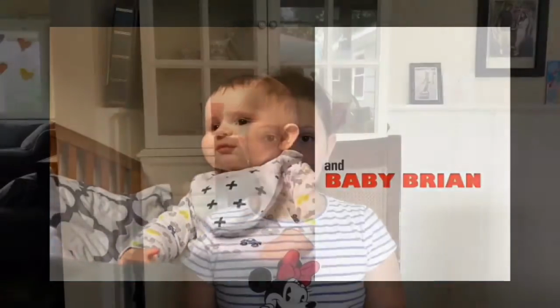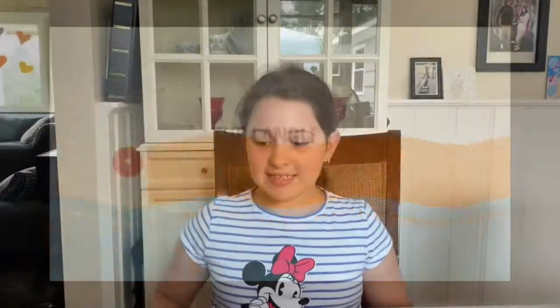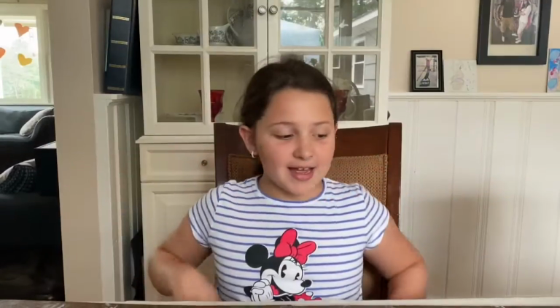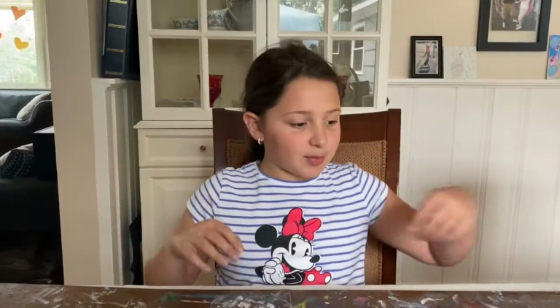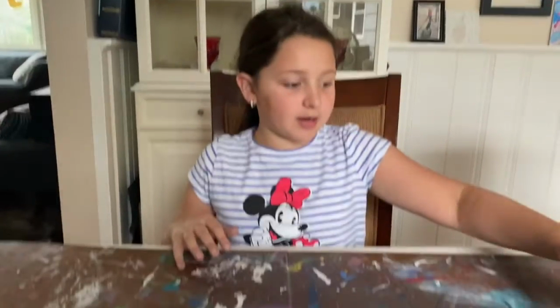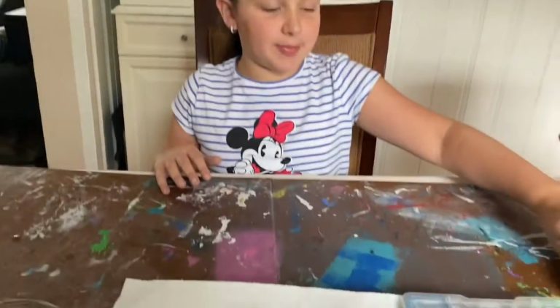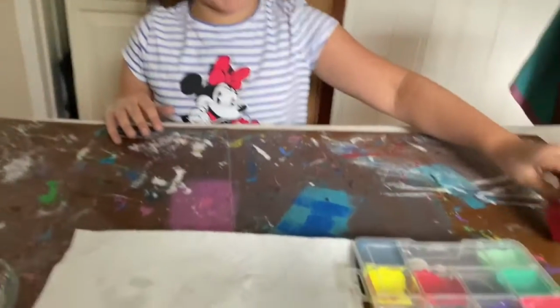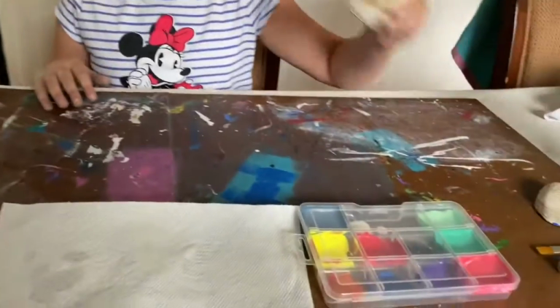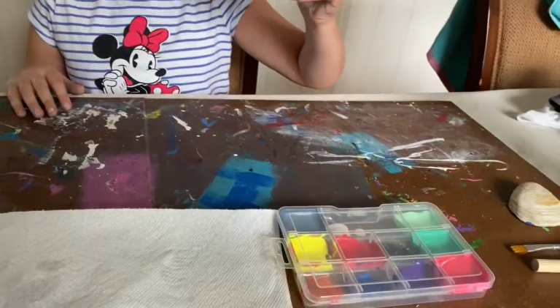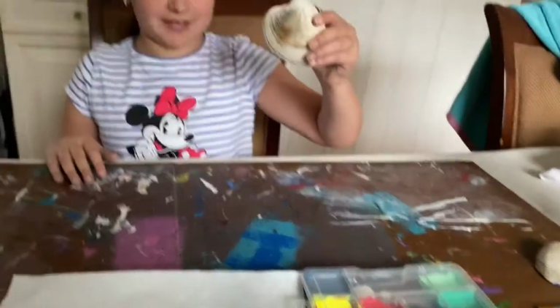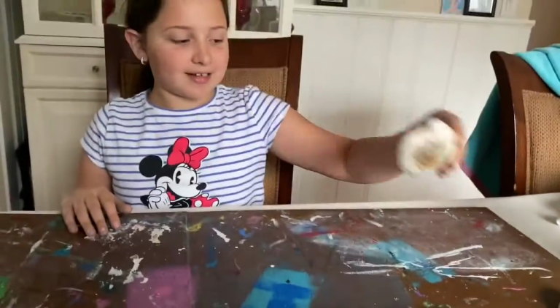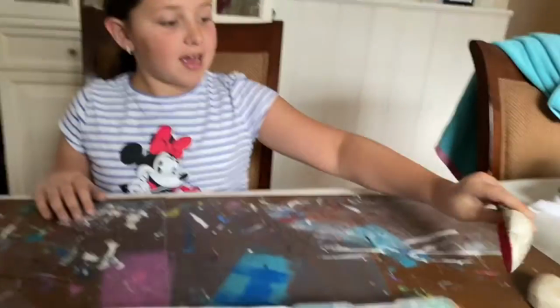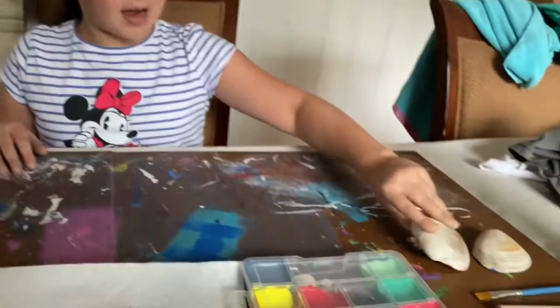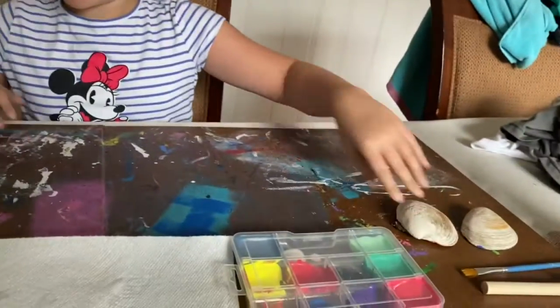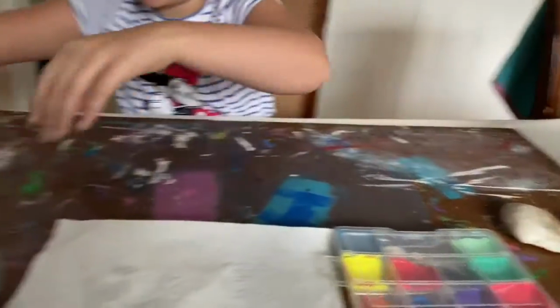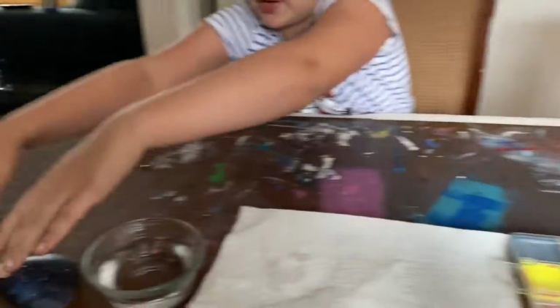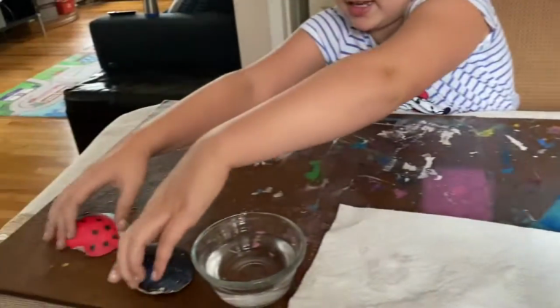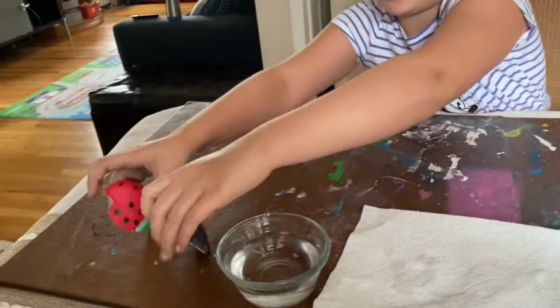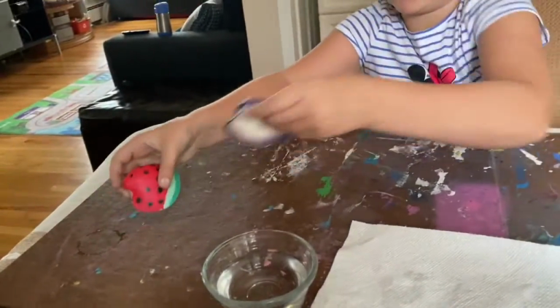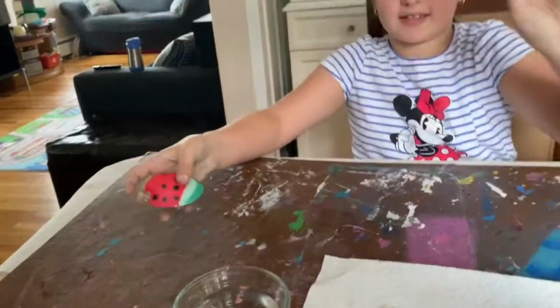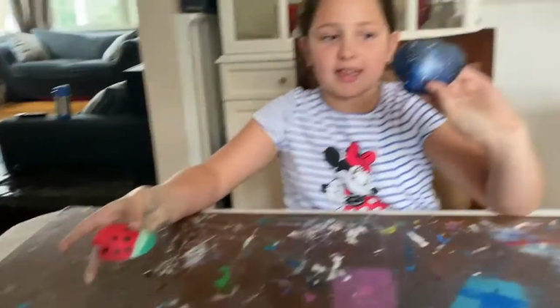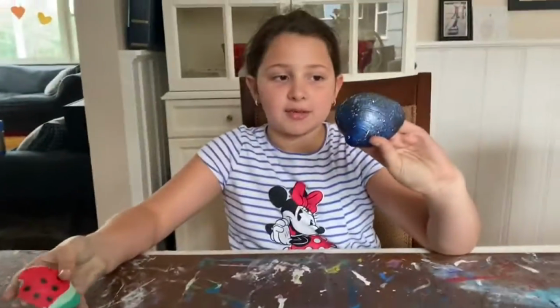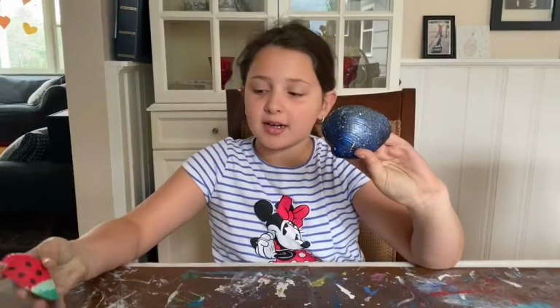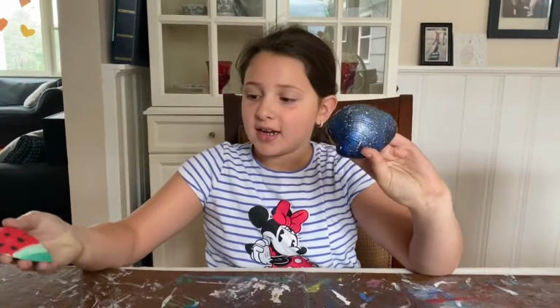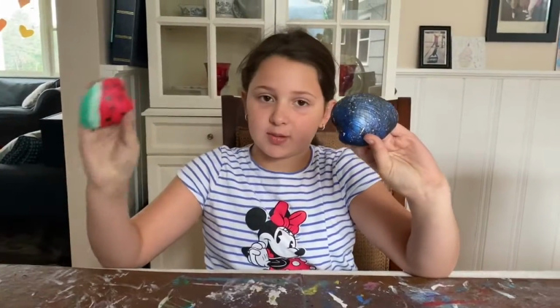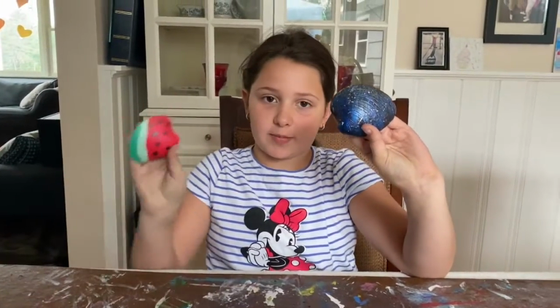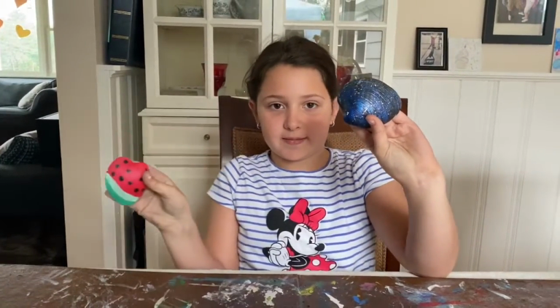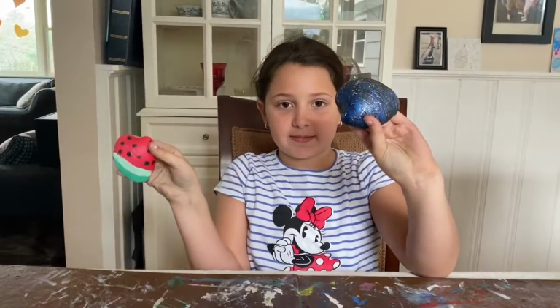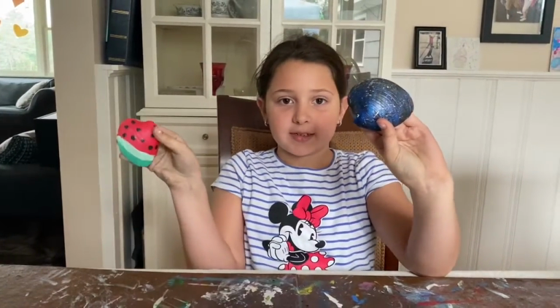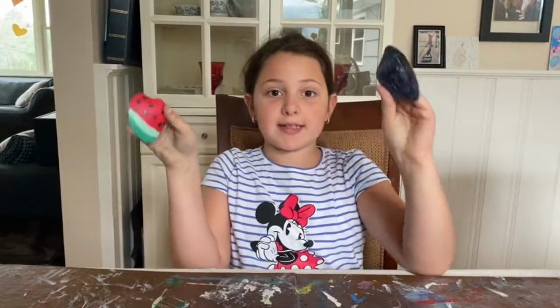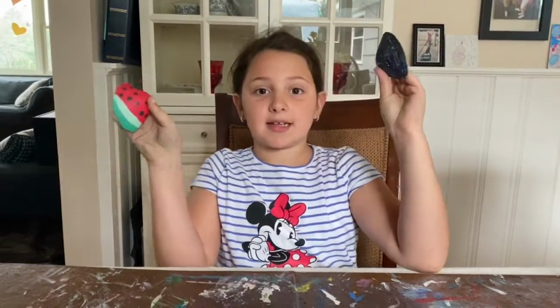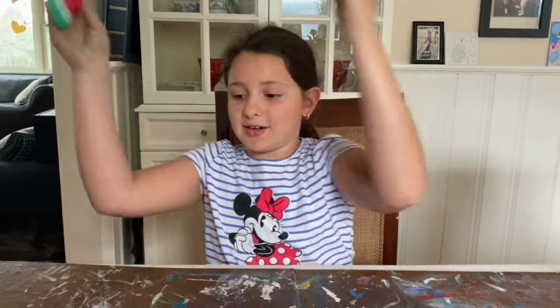Today we are going to be painting seashells. We are going to be creating a galaxy one and a watermelon one. Let's get started.